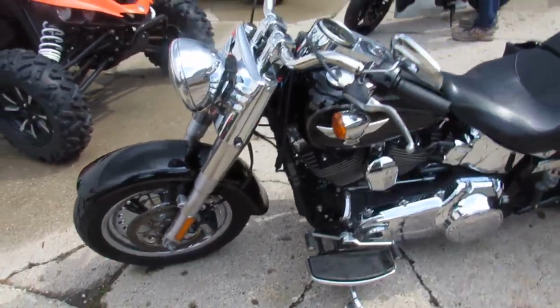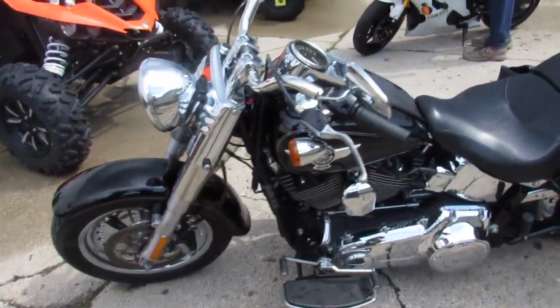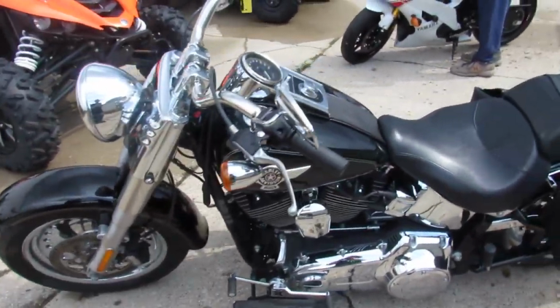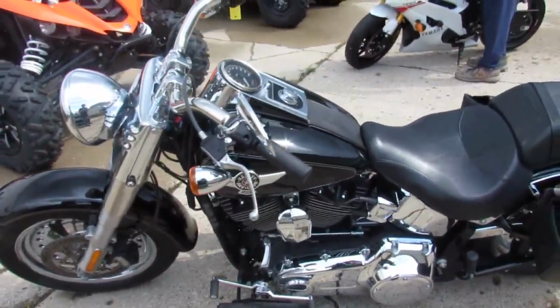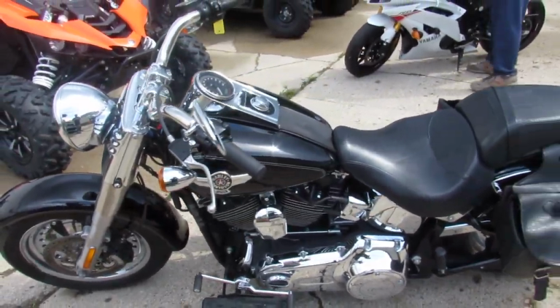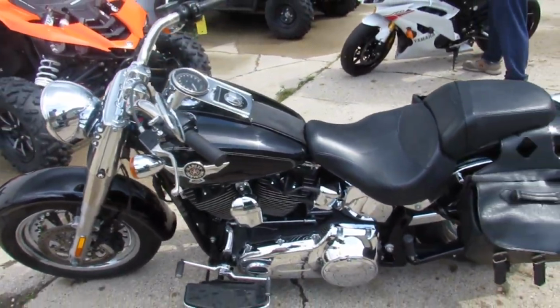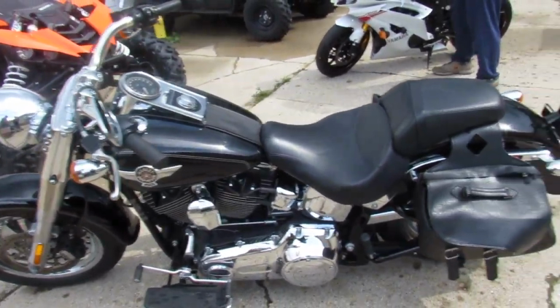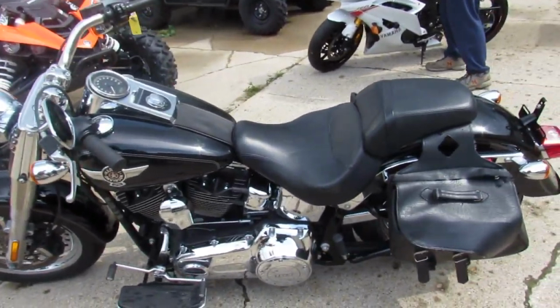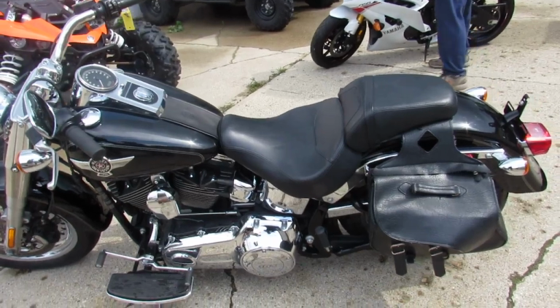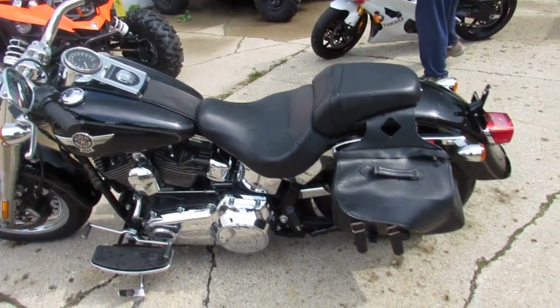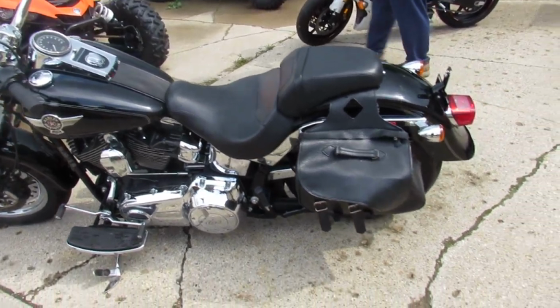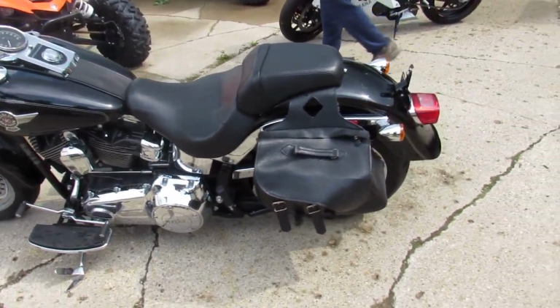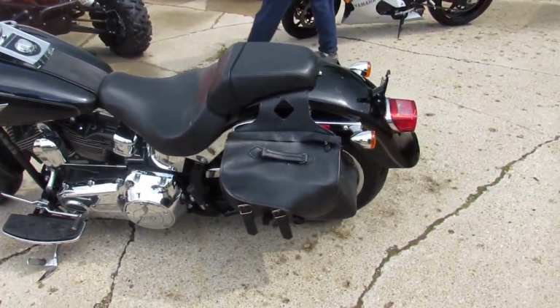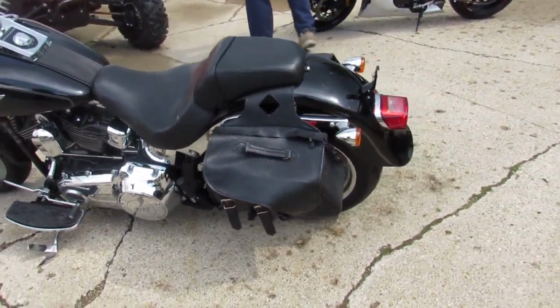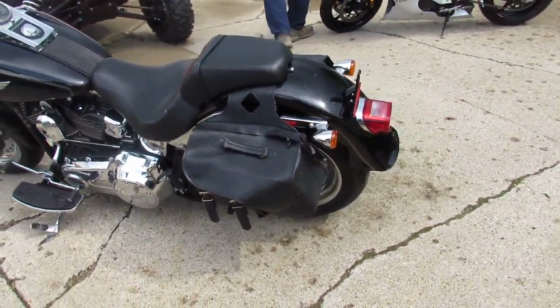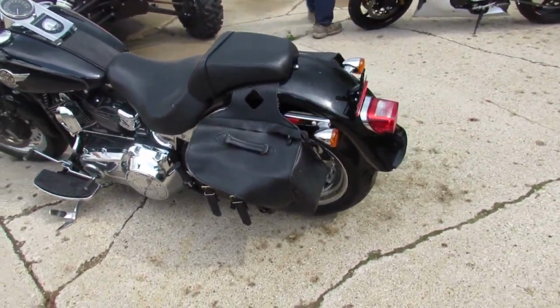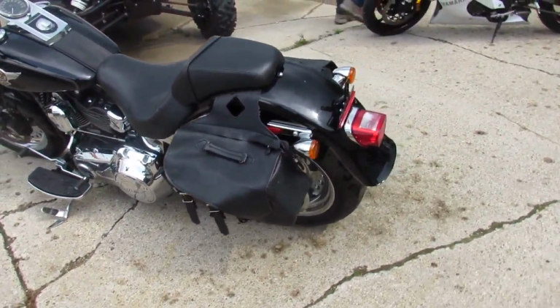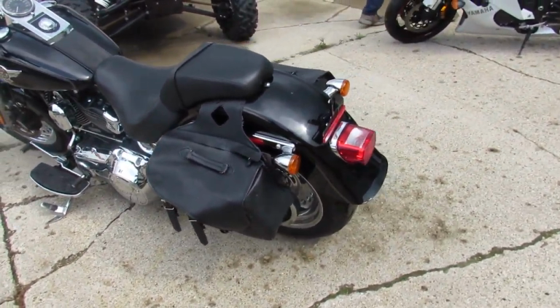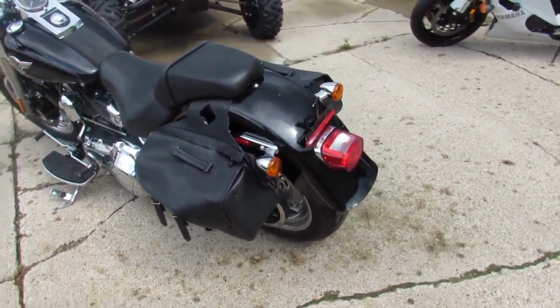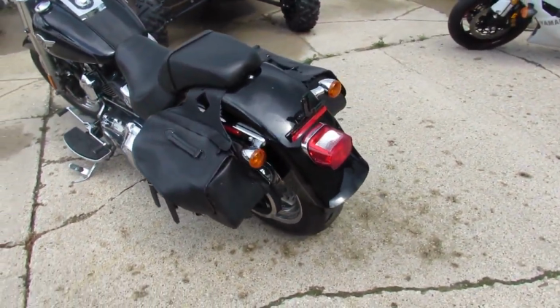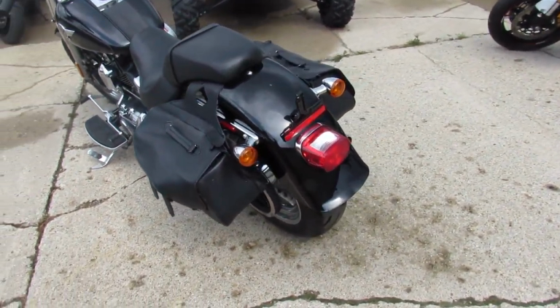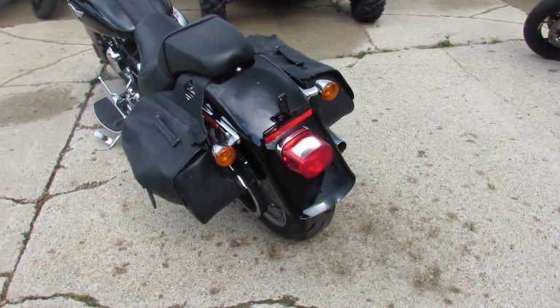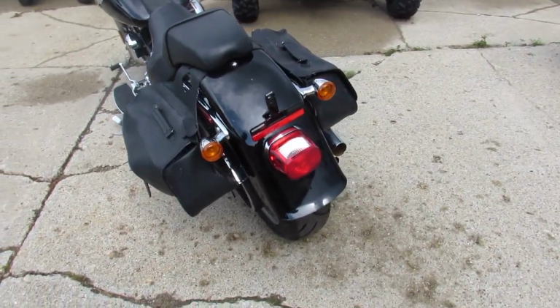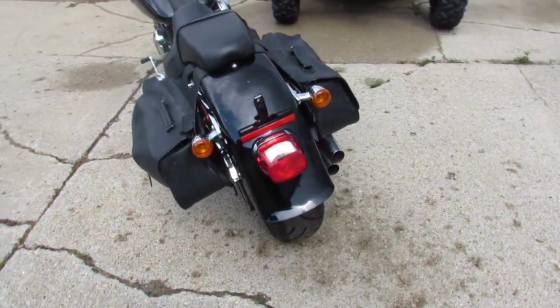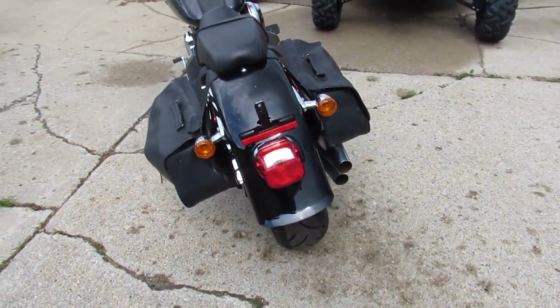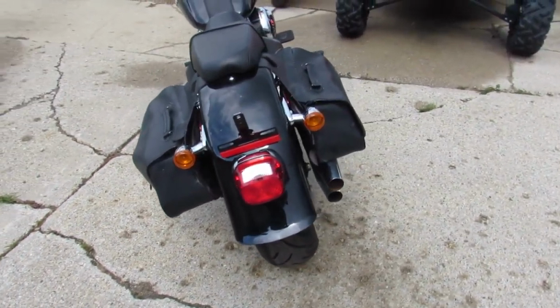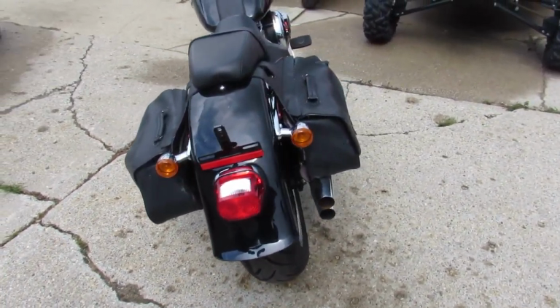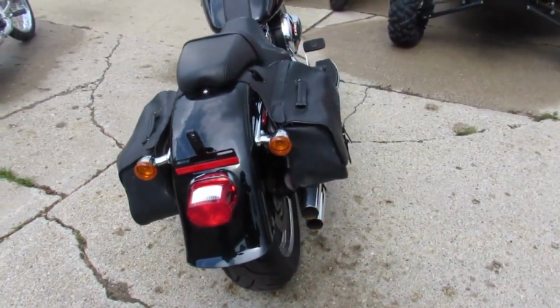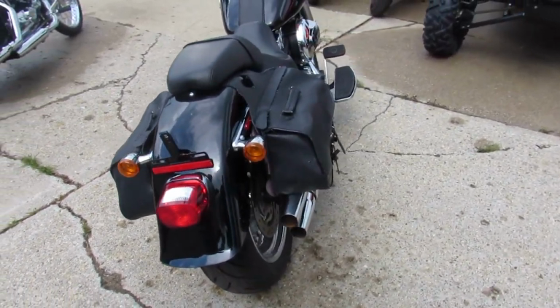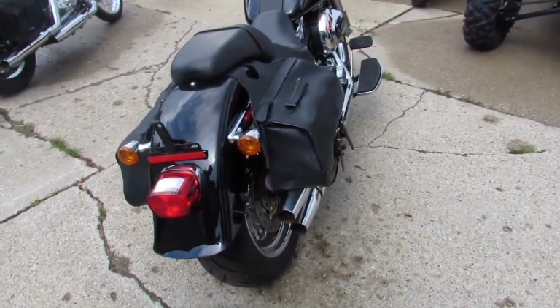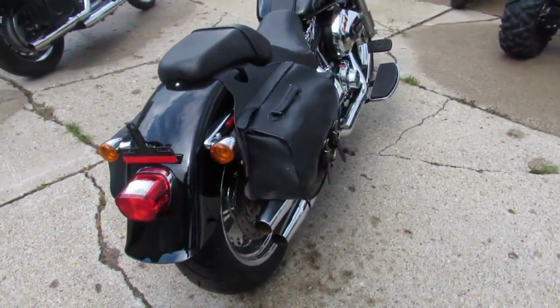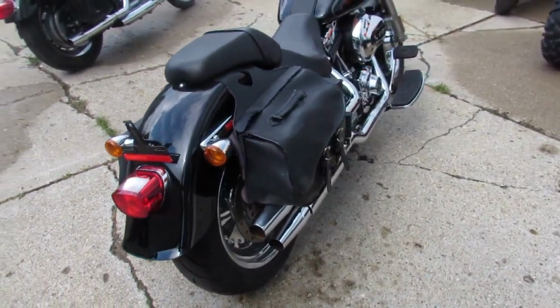Take a look close — you guys got the hundred and three cubic inch. It's got the saddle bags, chrome wheels, Vivid Black paint is perfect, chrome shines like new, all the fluids have been changed and it's ready to roll.